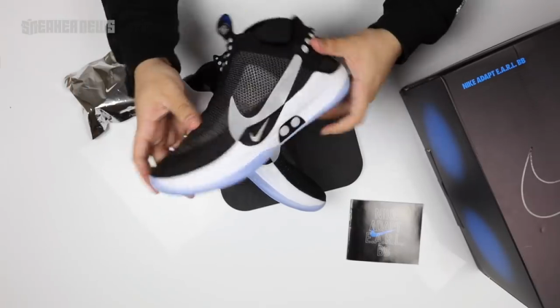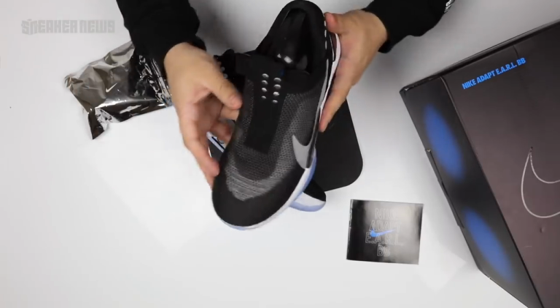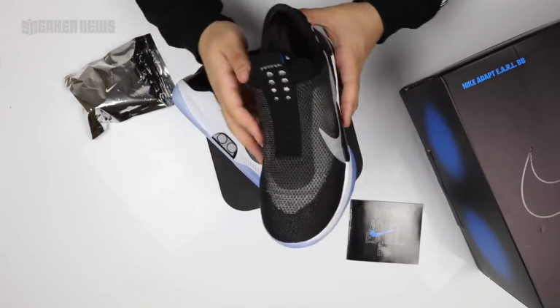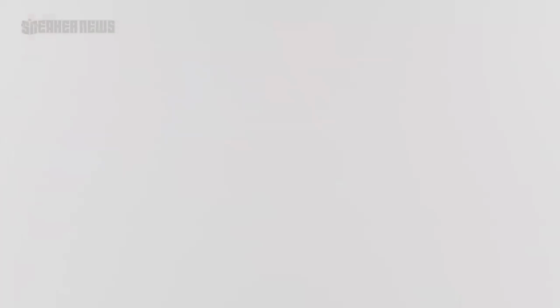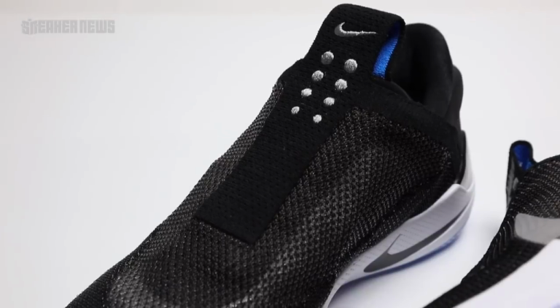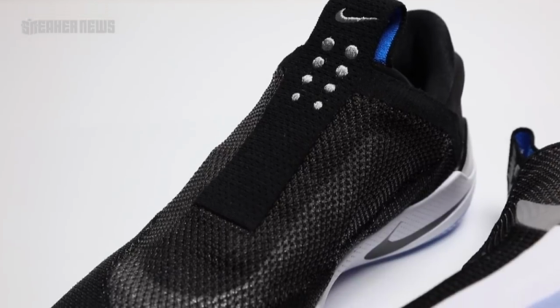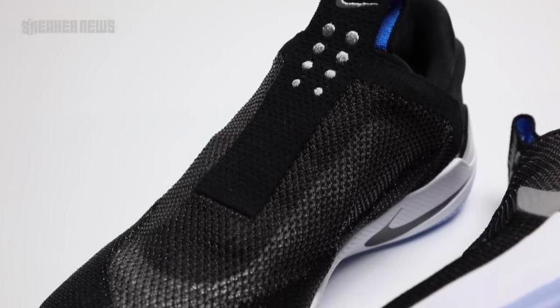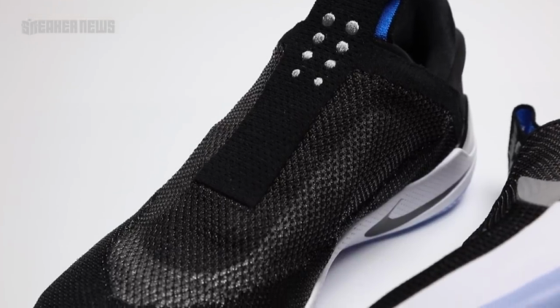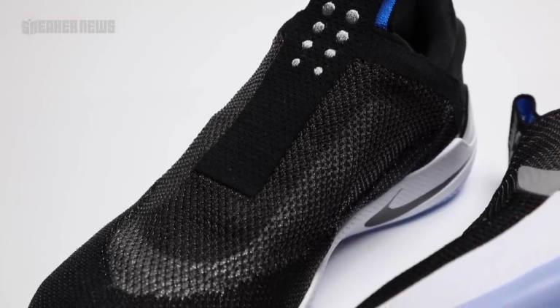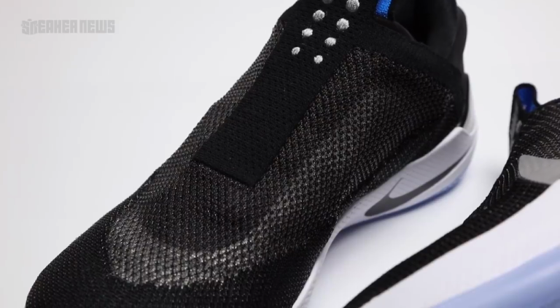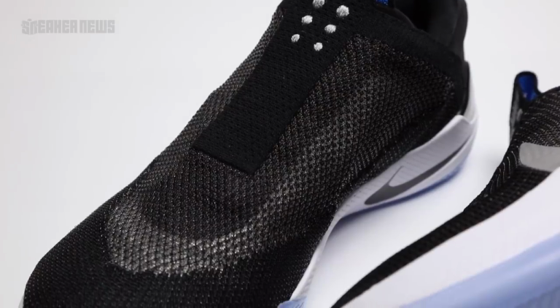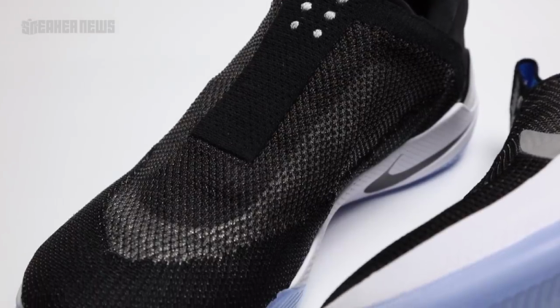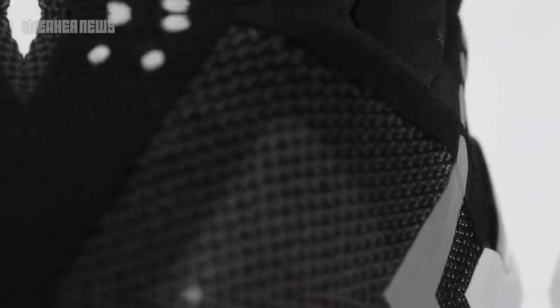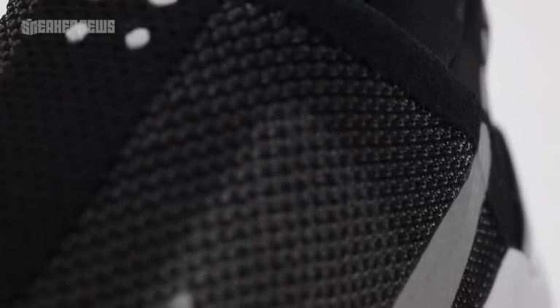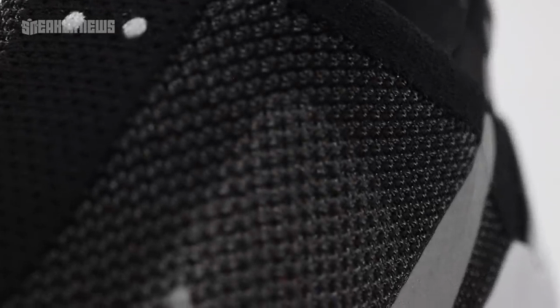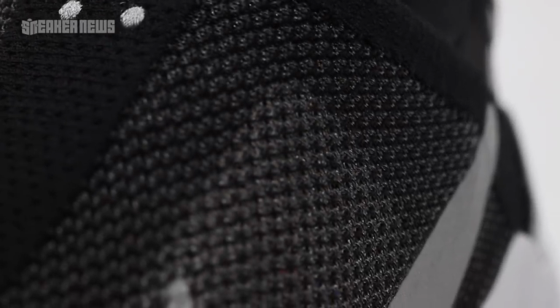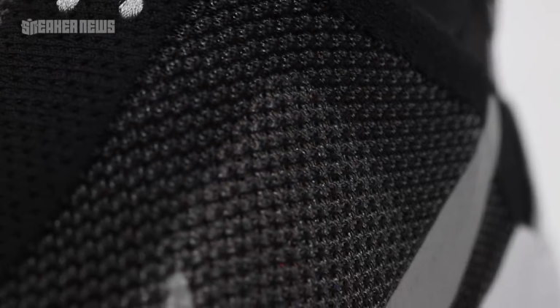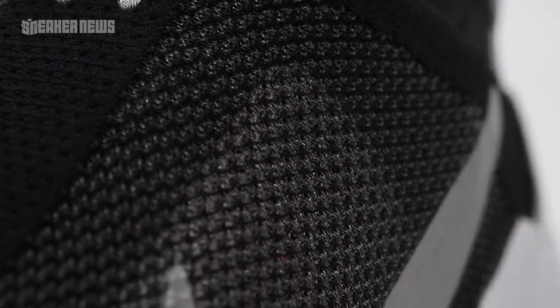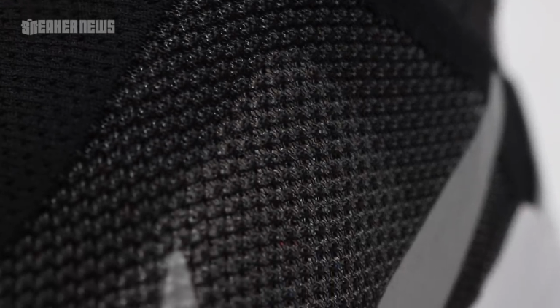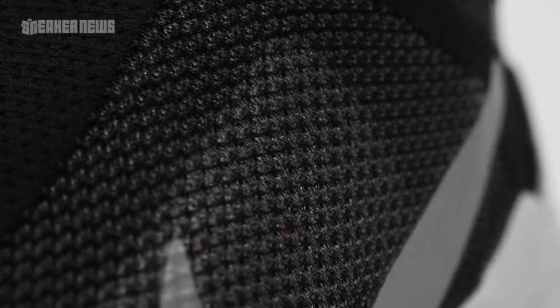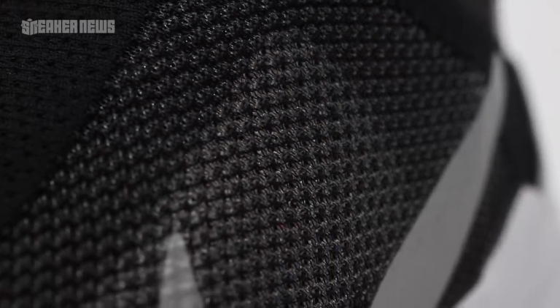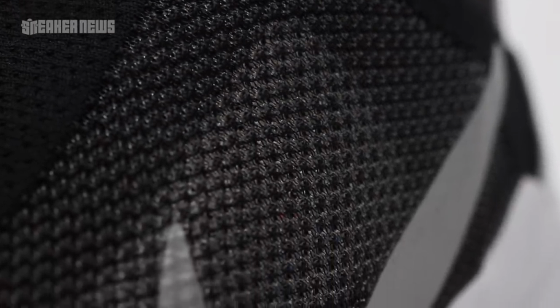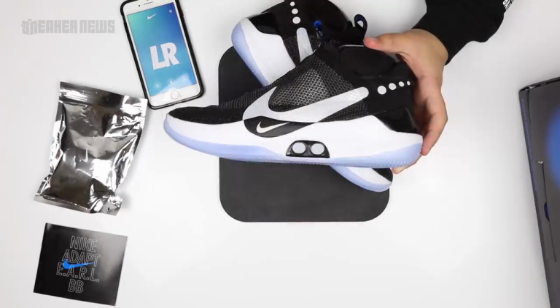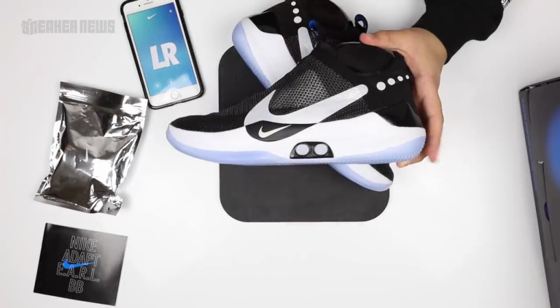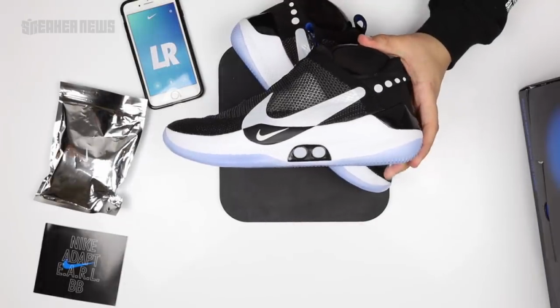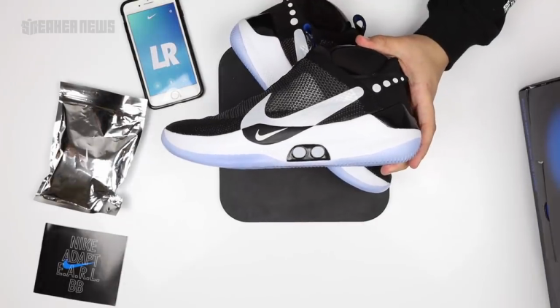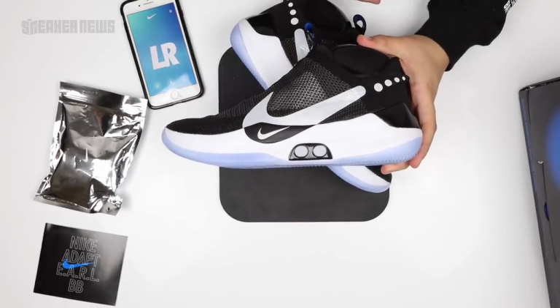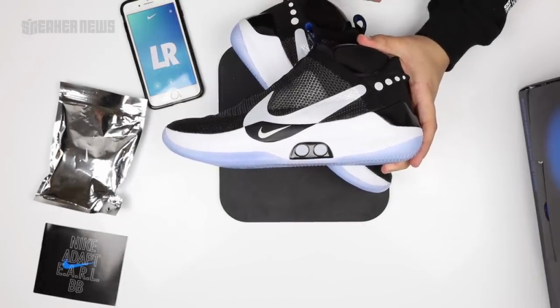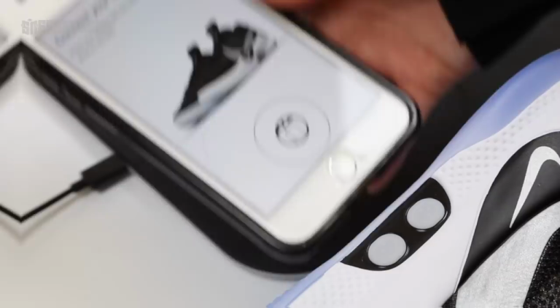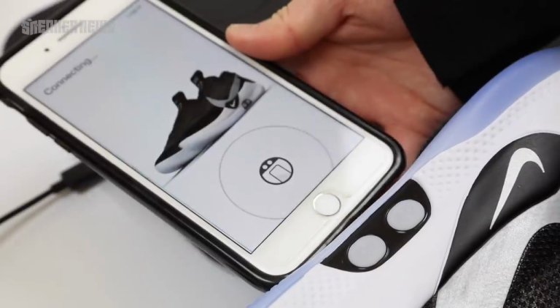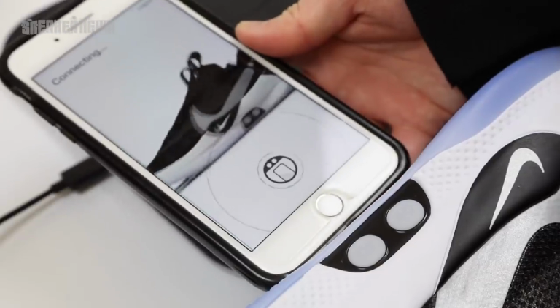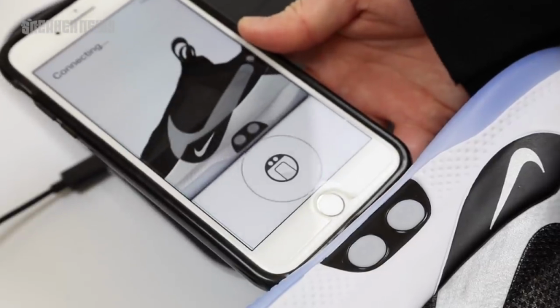Its upper is made of a woven mesh material, which works really well with its fast-fit technology — actually debuted on the Jordan 33. Now we're going to talk a little bit about the technology behind these sneakers and syncing it with the app.